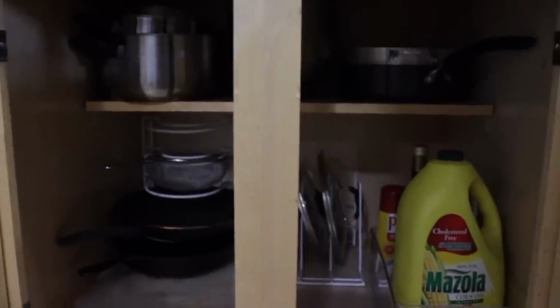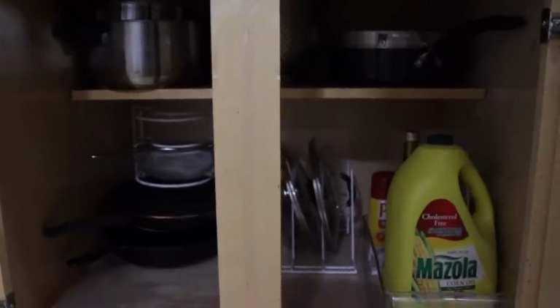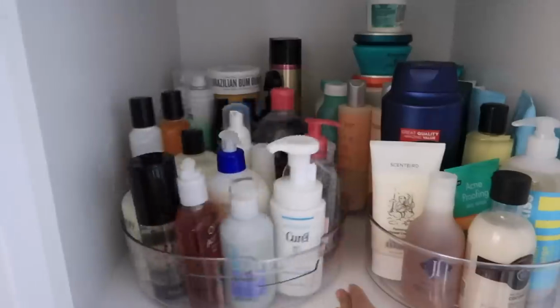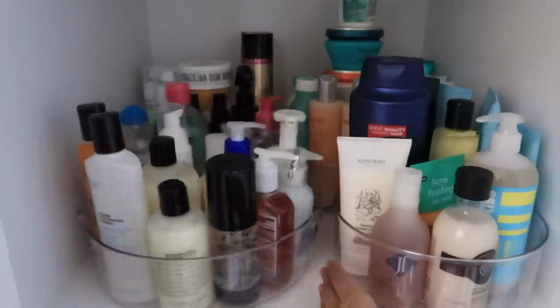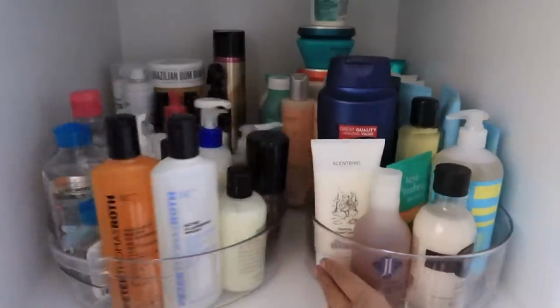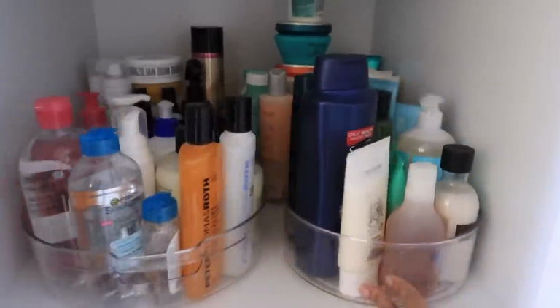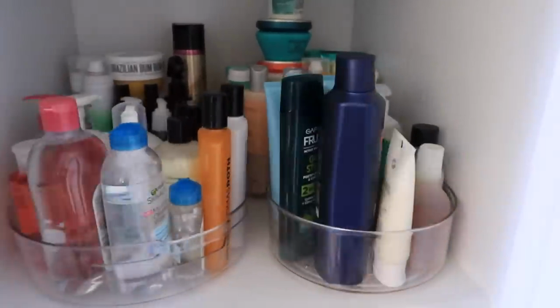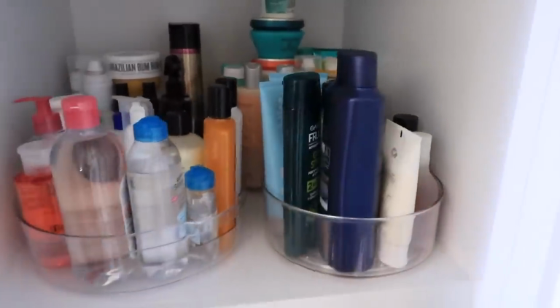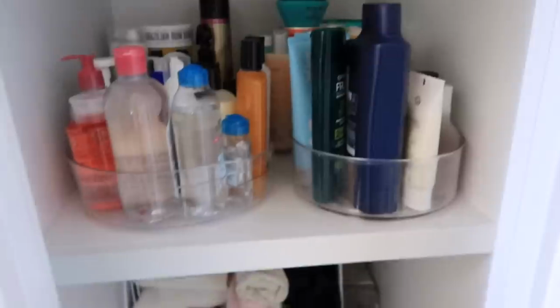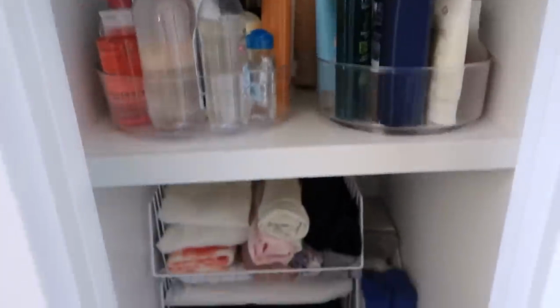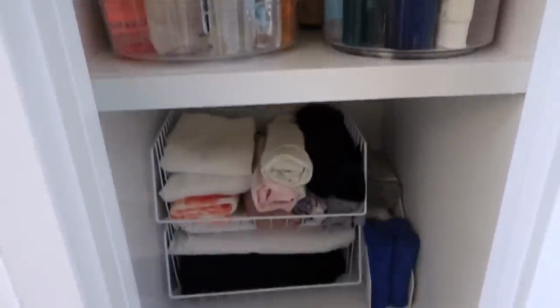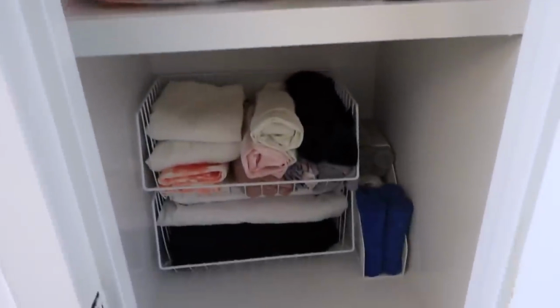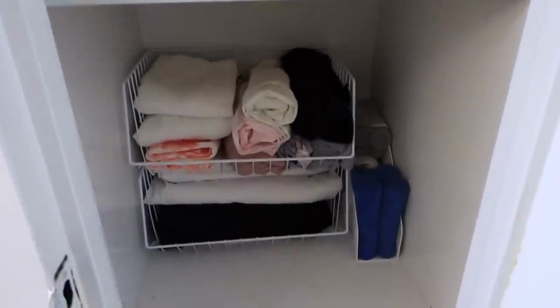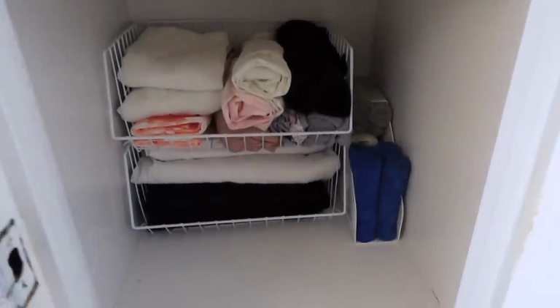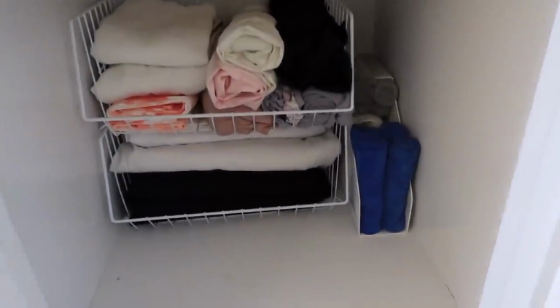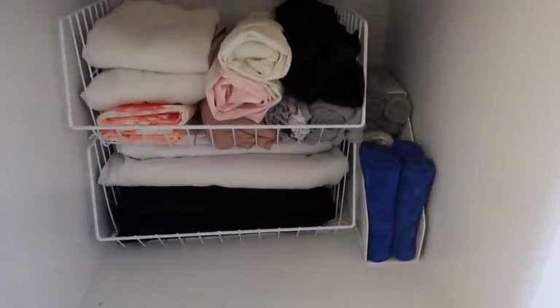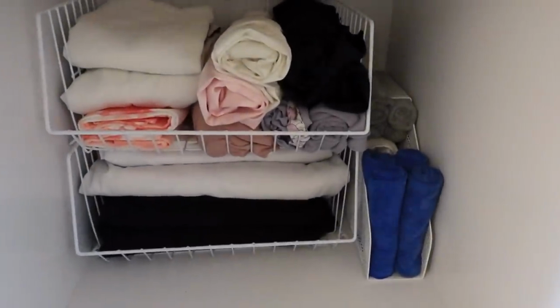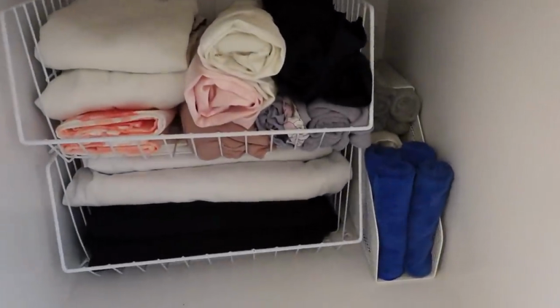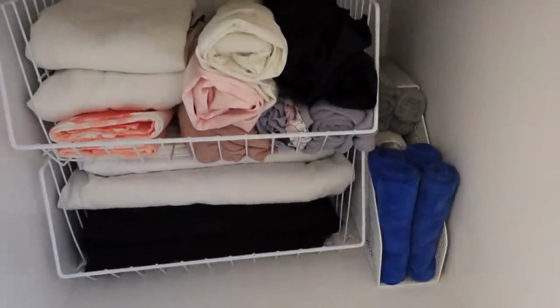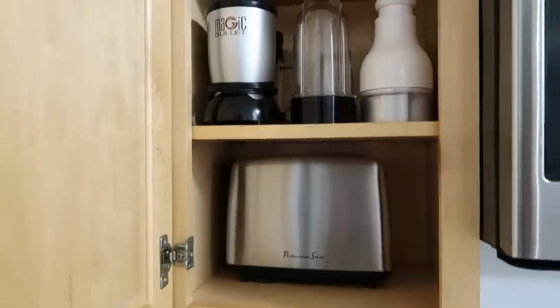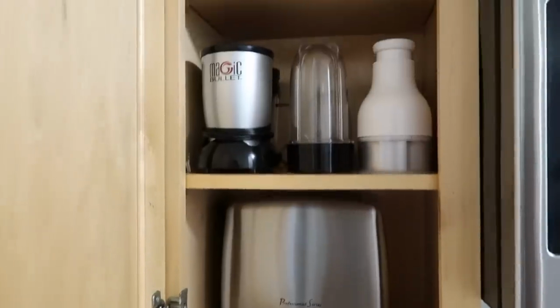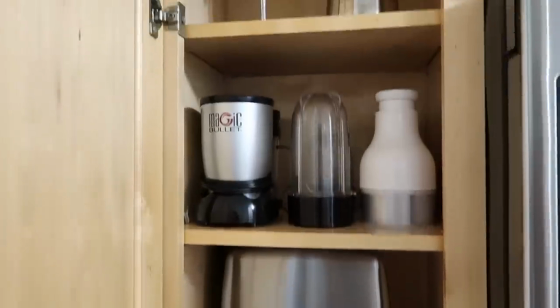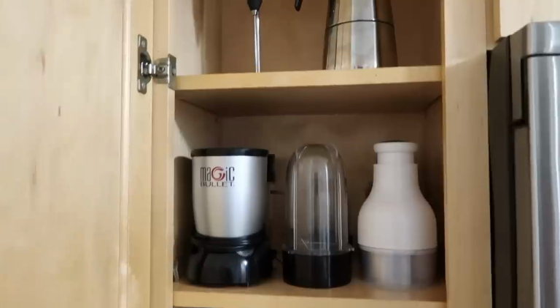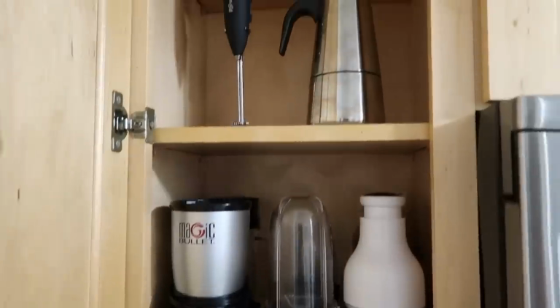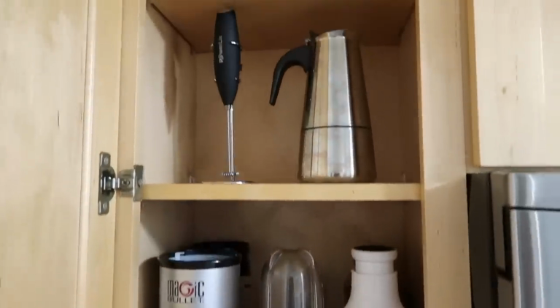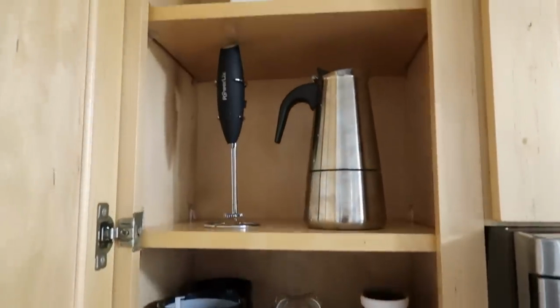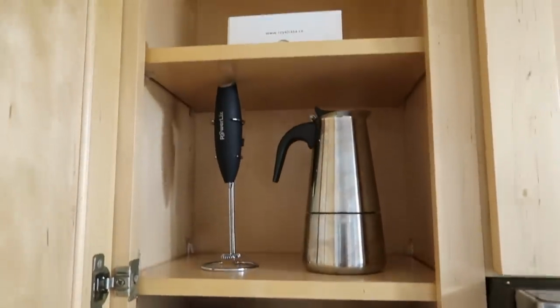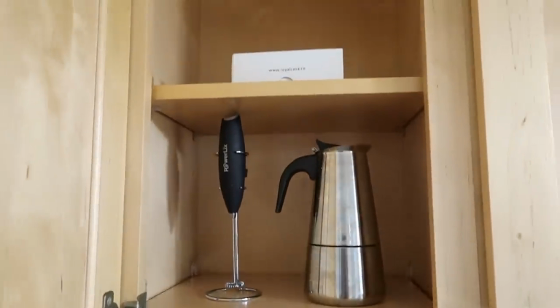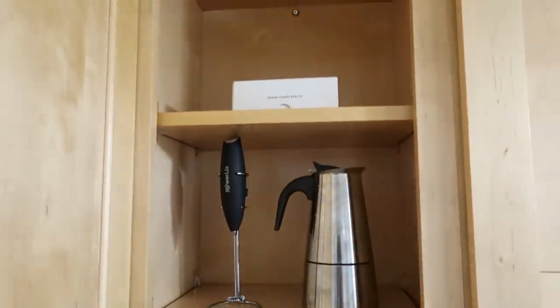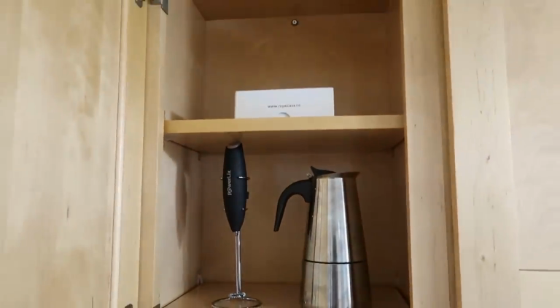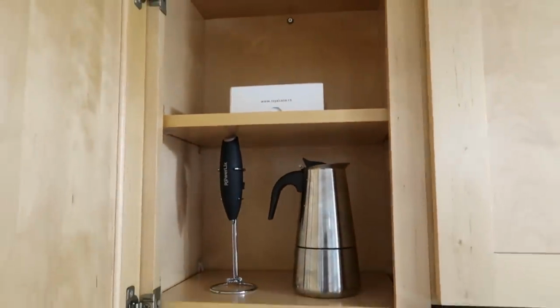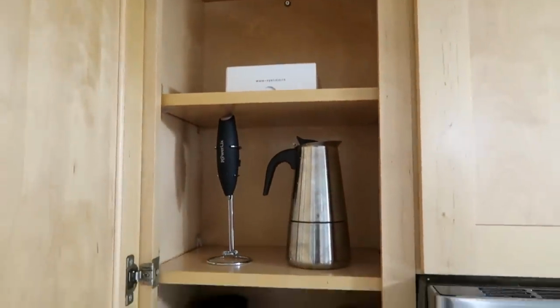This is the finished look of all the drawers and my kitchen organizing video. I hope you guys enjoyed it and found some helpful tips. Thank you so much for watching, and let's get to organizing in 2020 — have a great one and see you next time!